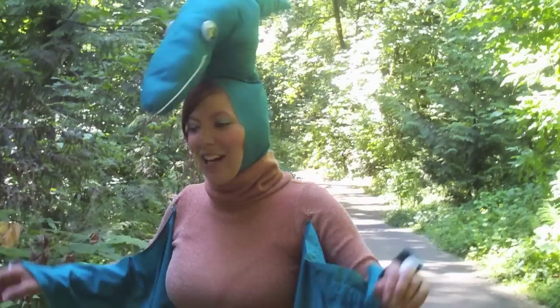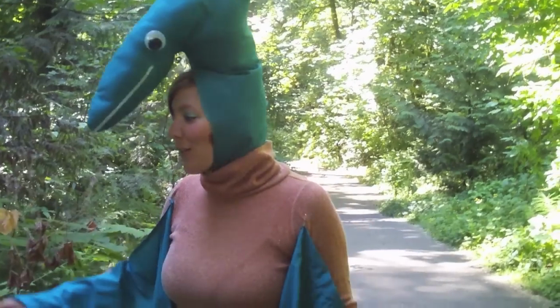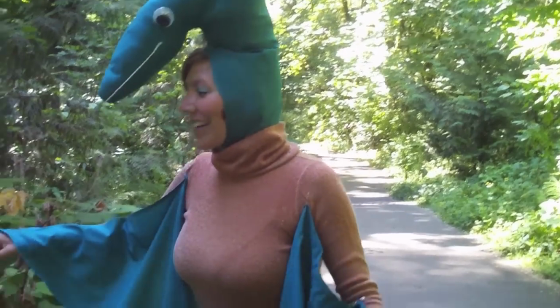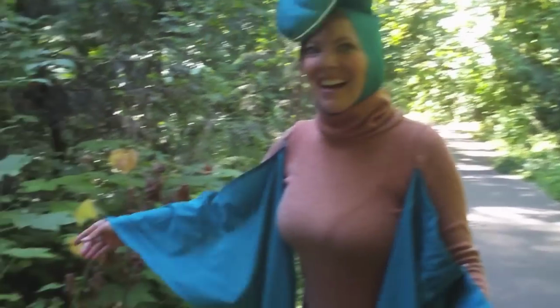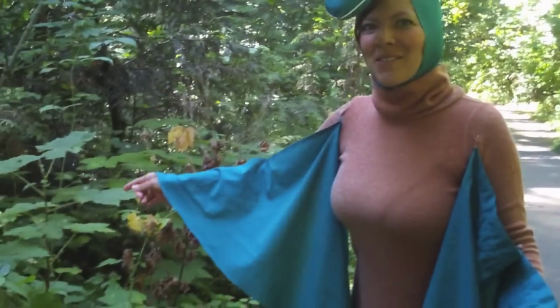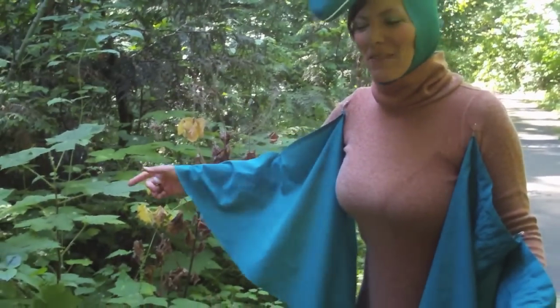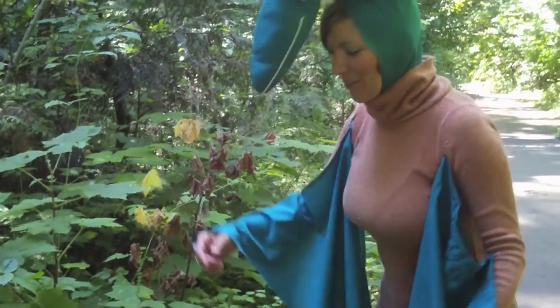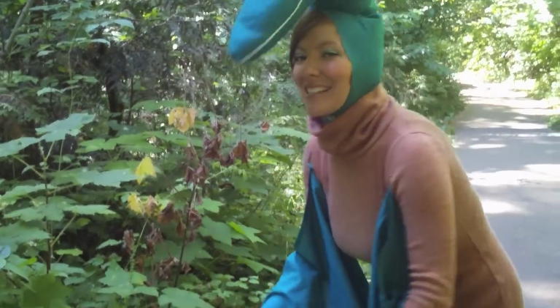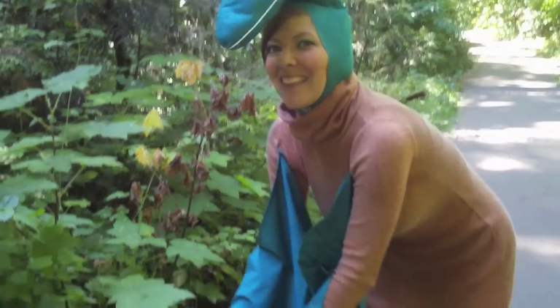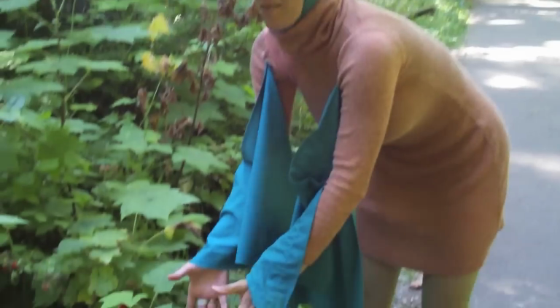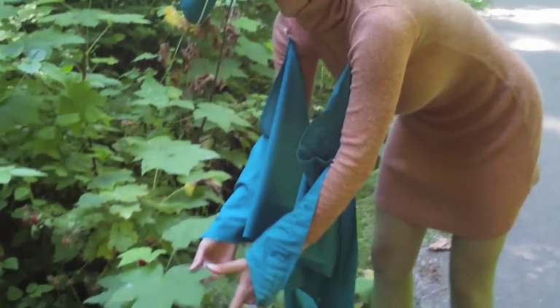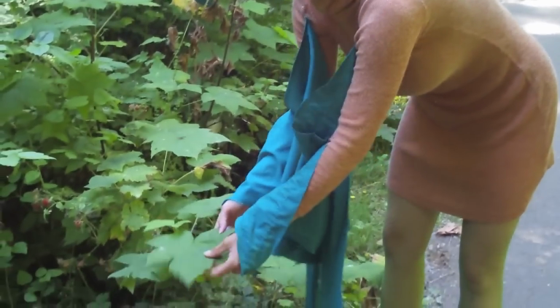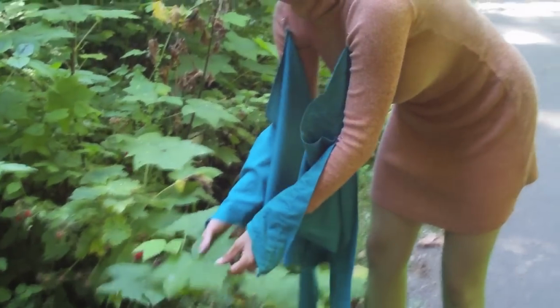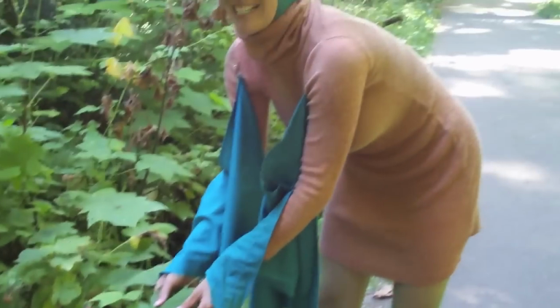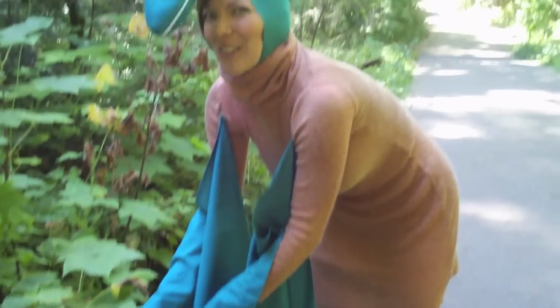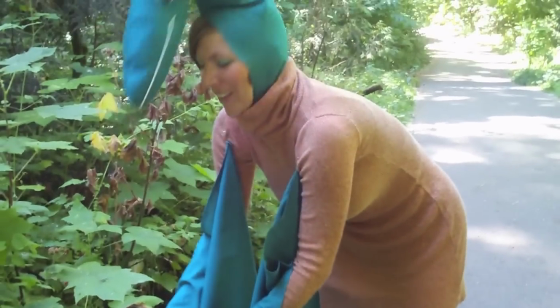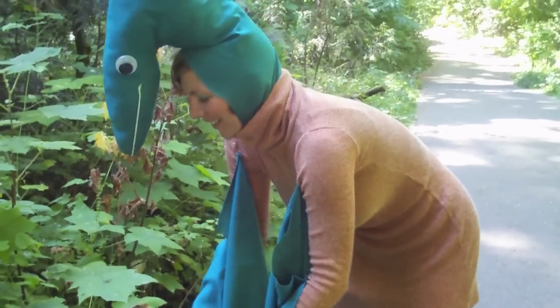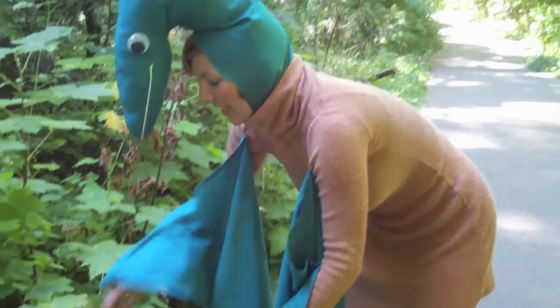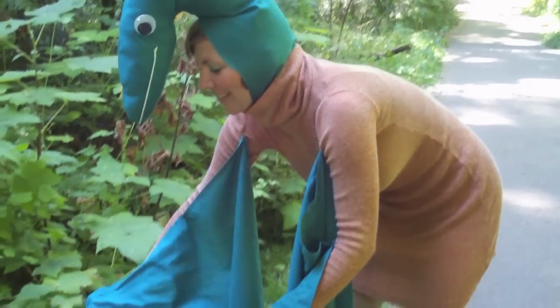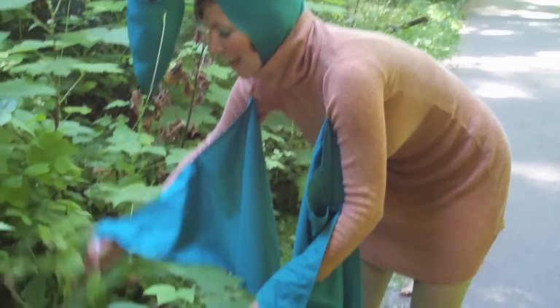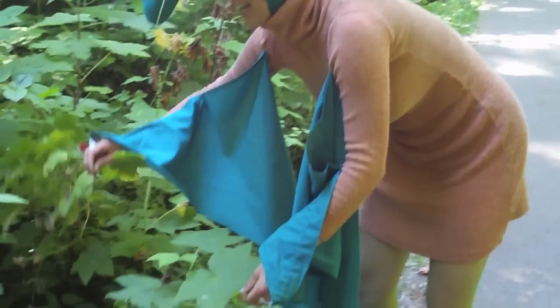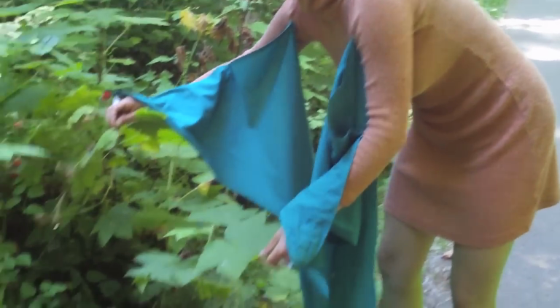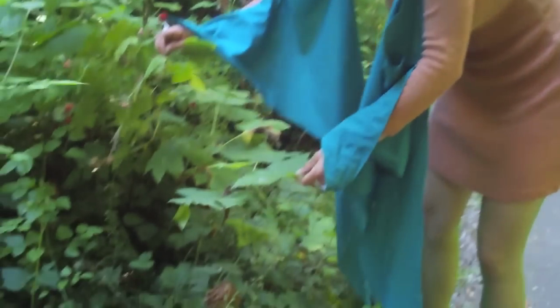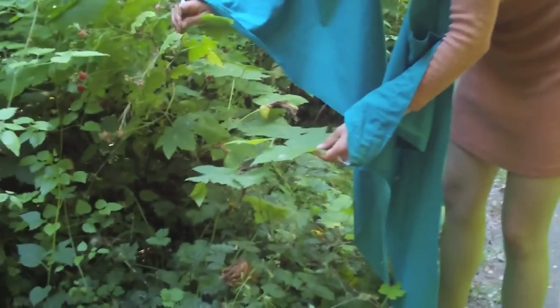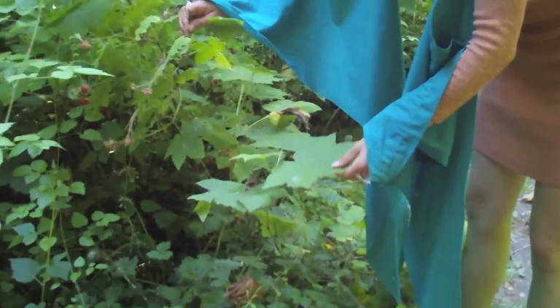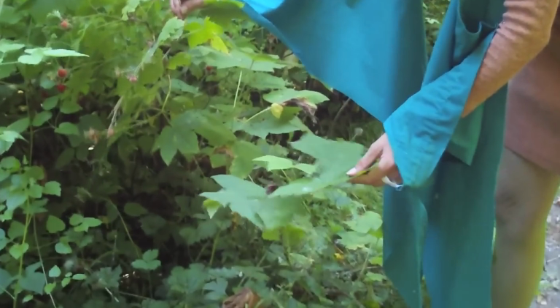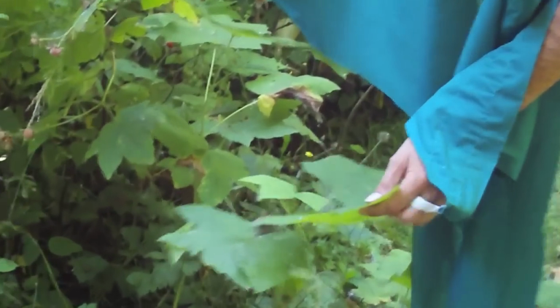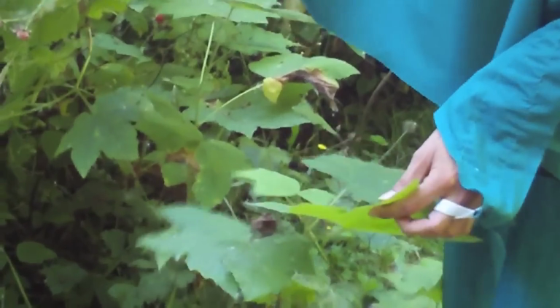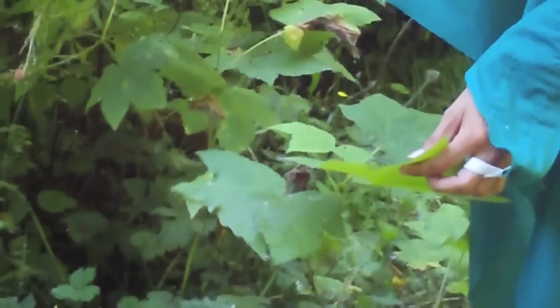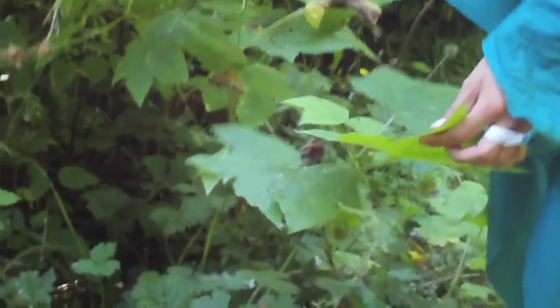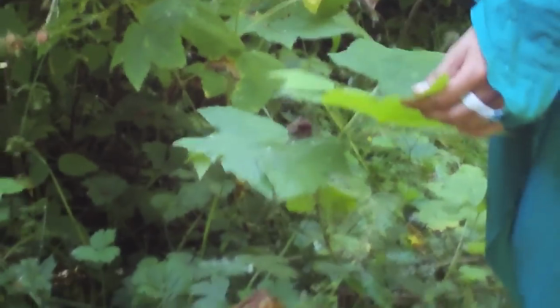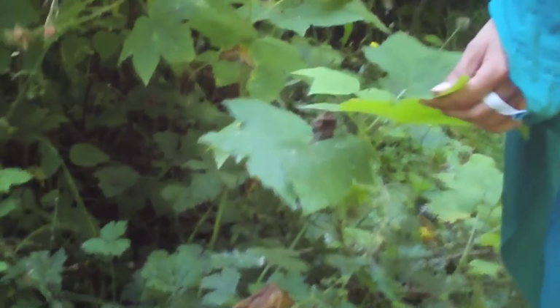Oh look! Another one of my favorite plants, the thimbleberry! It's nature's toilet paper! And look — an actual berry that looks like a thimble!